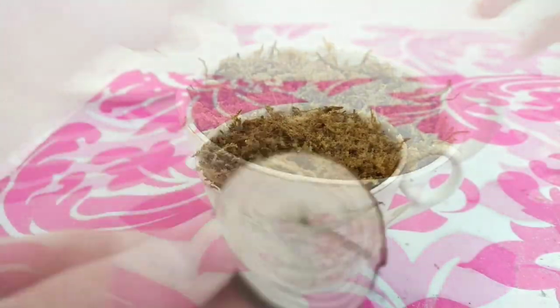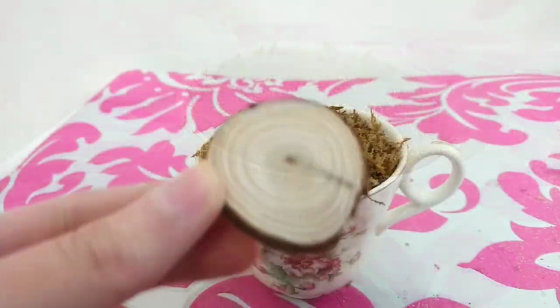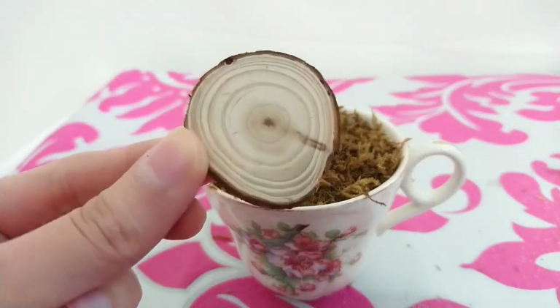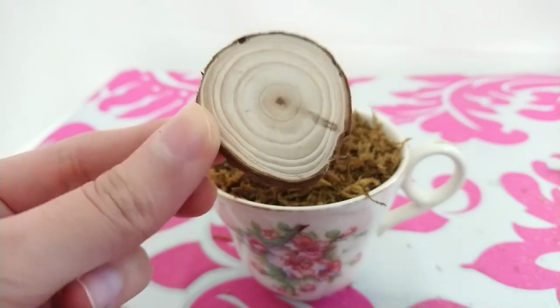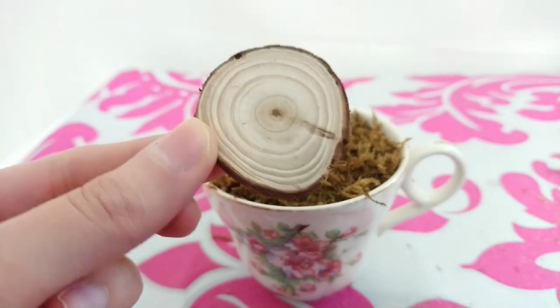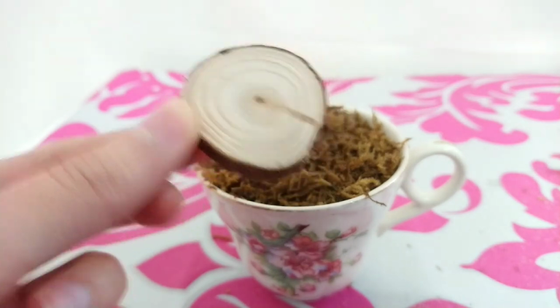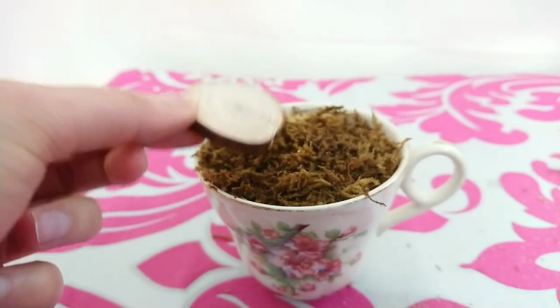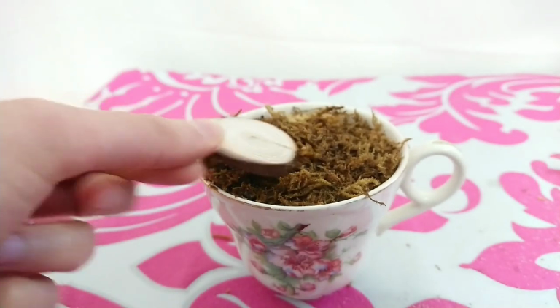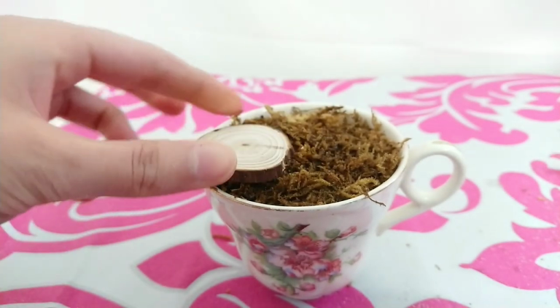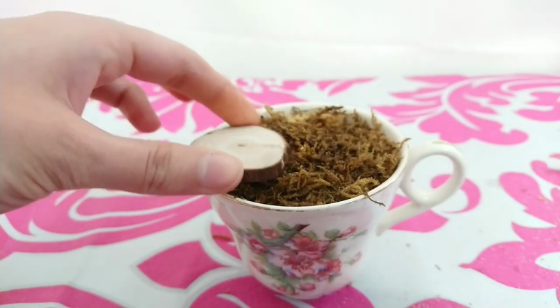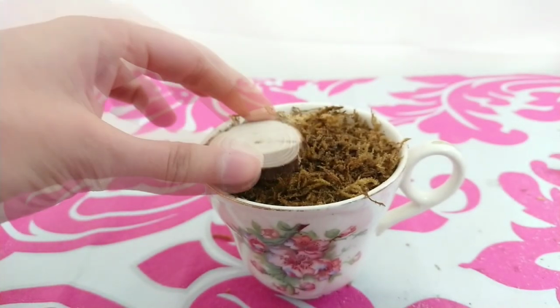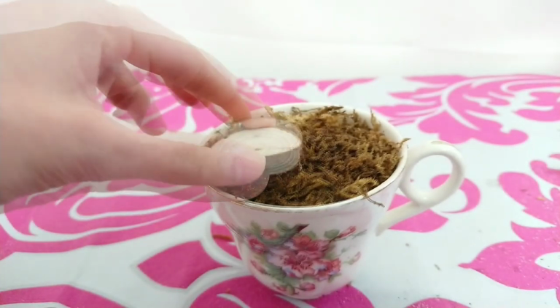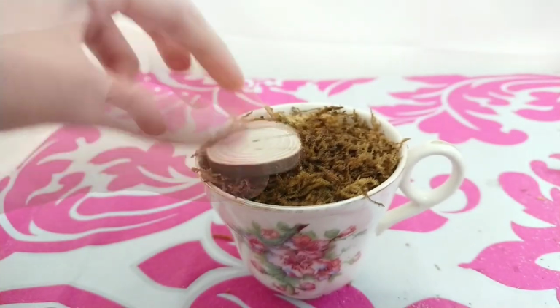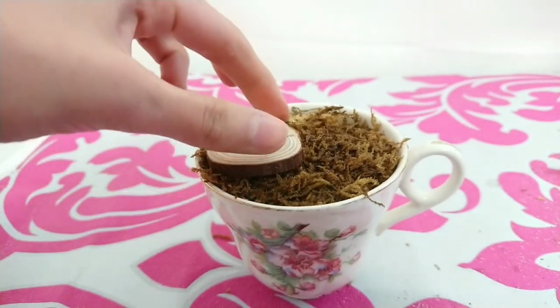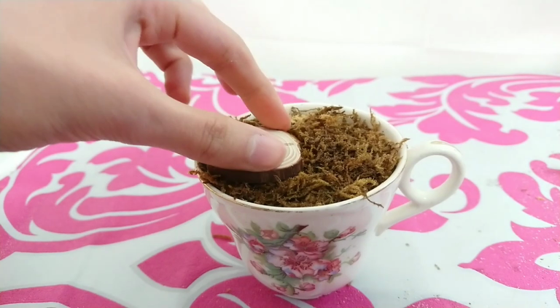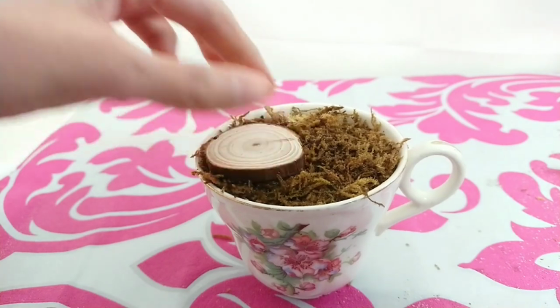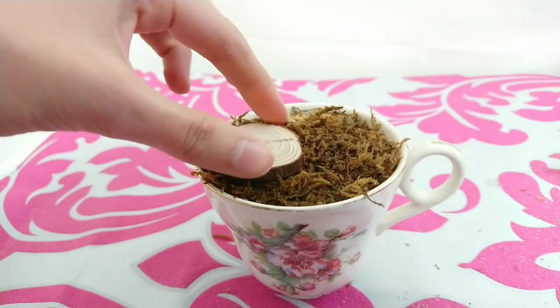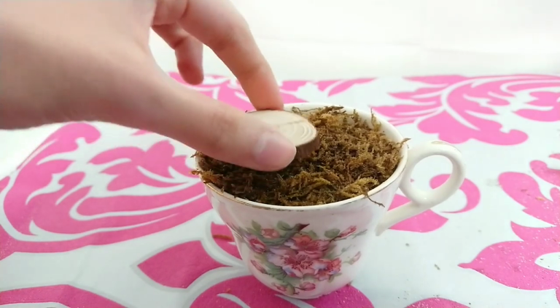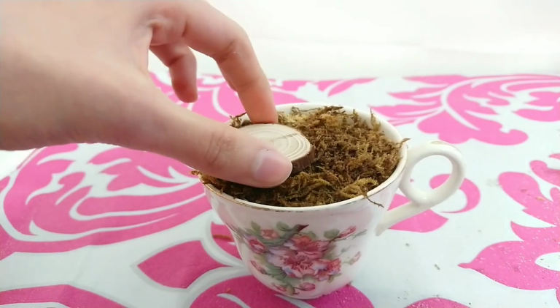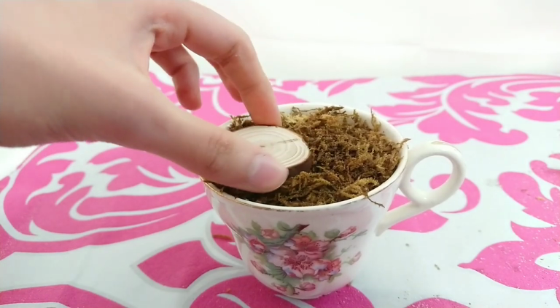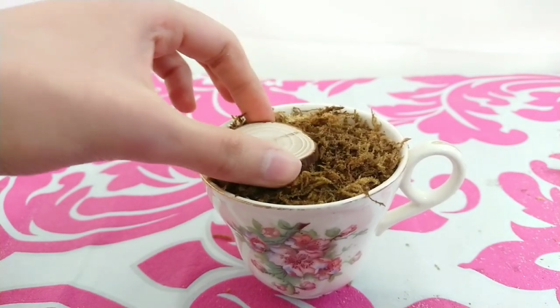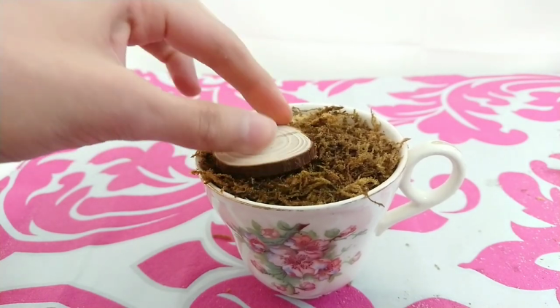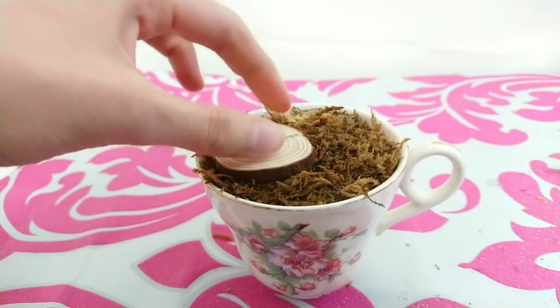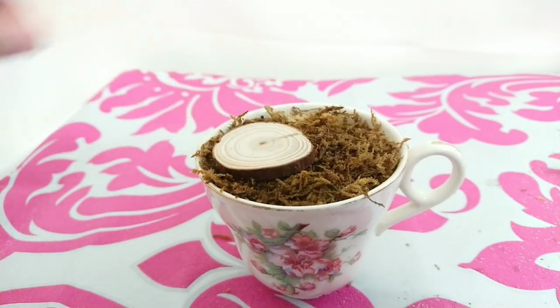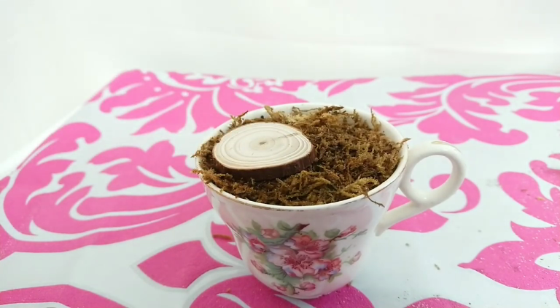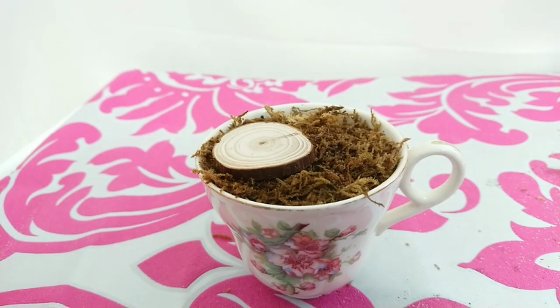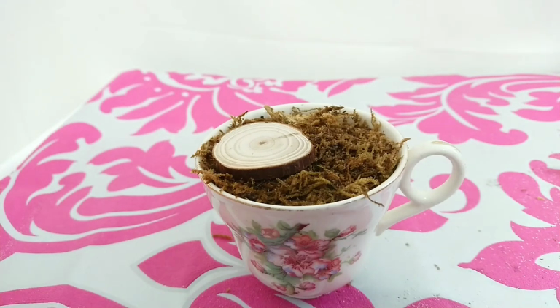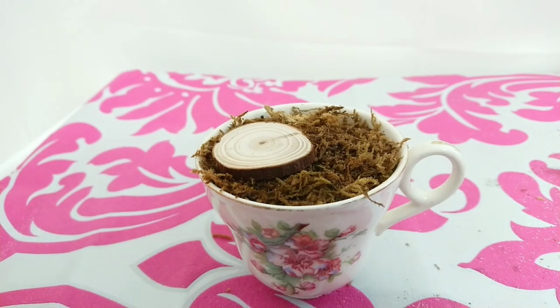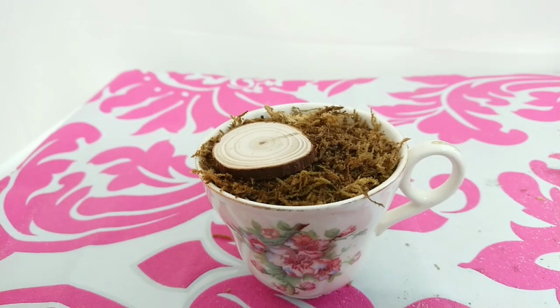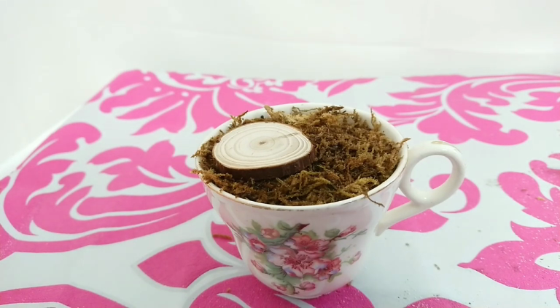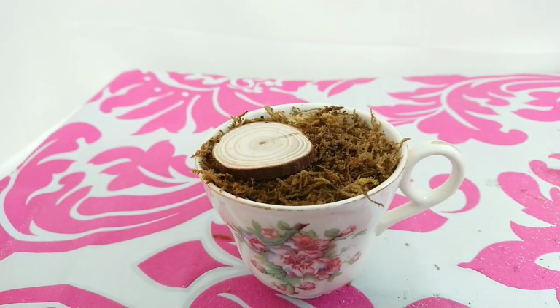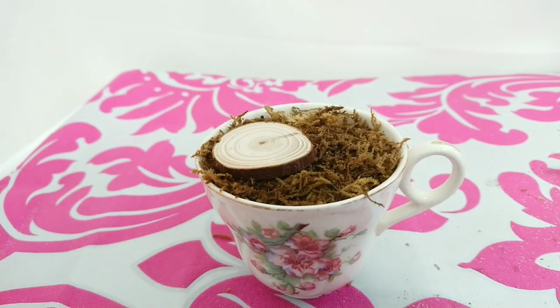Next I'm taking this small wooden log and placing it here. I just really love the natural look and I want it to look like it's something out of the woods where you can find some magical fairies.